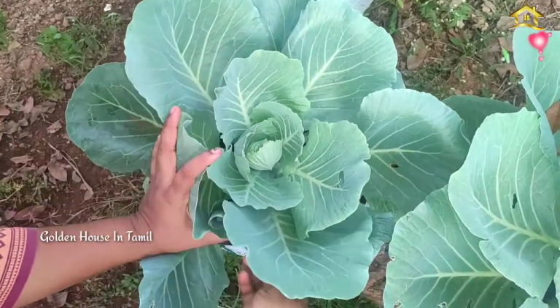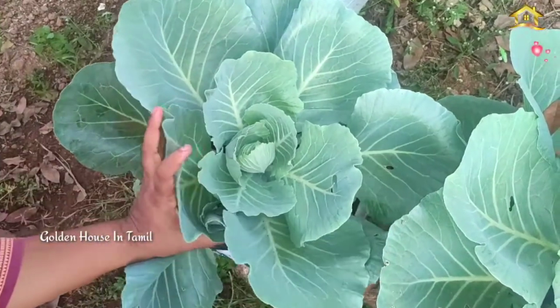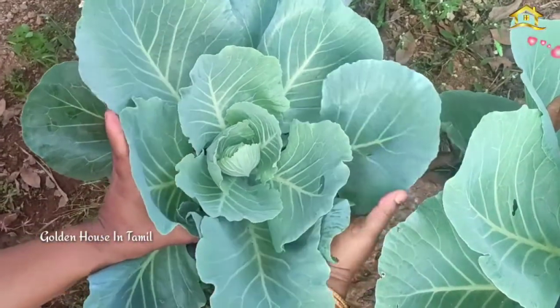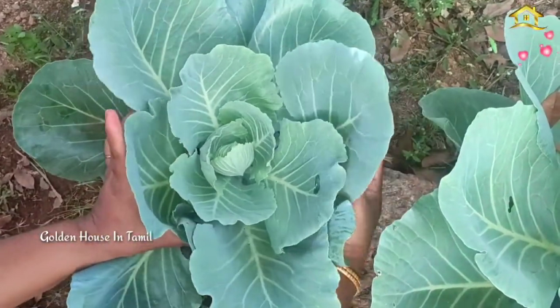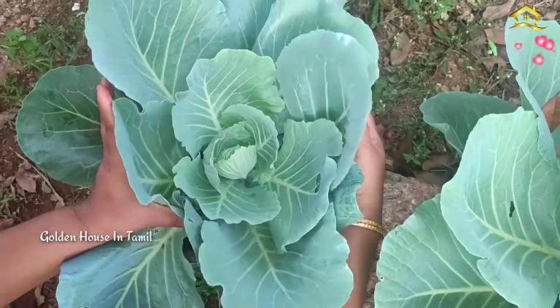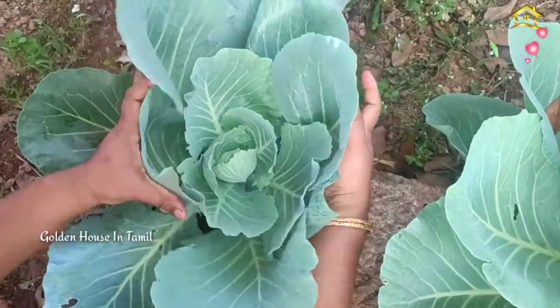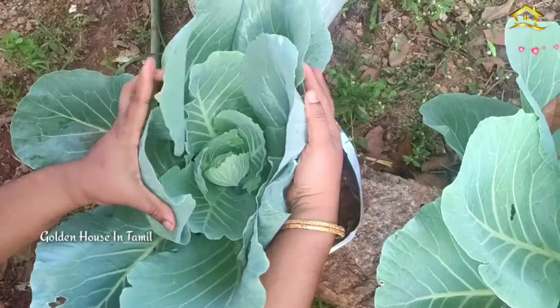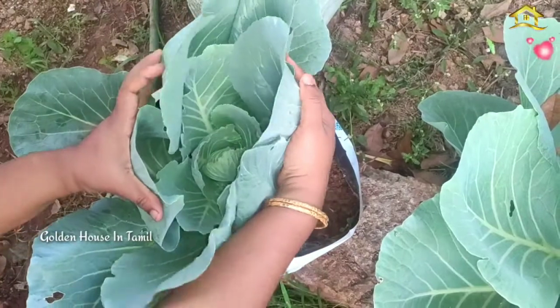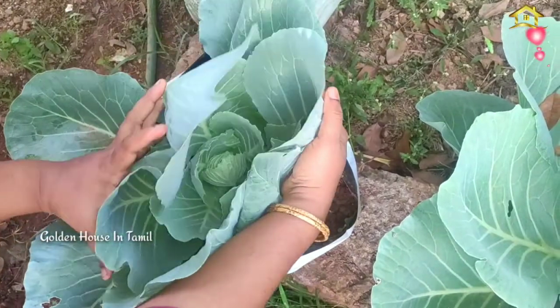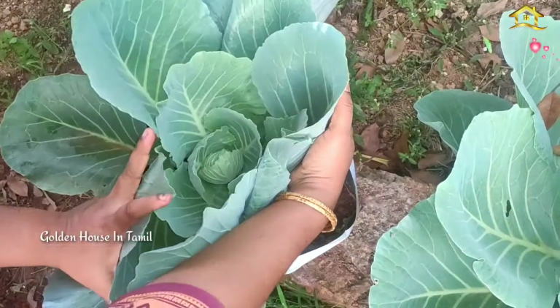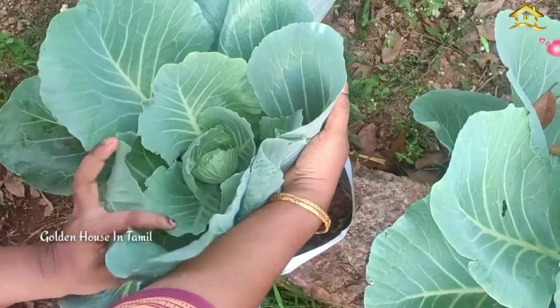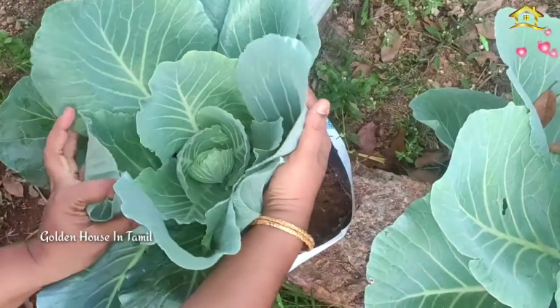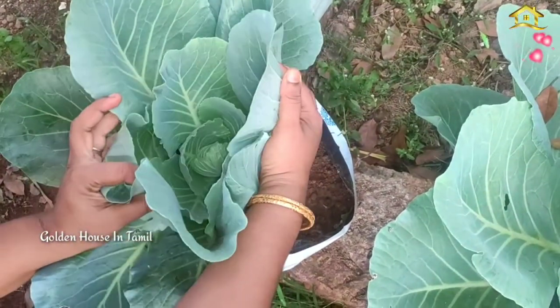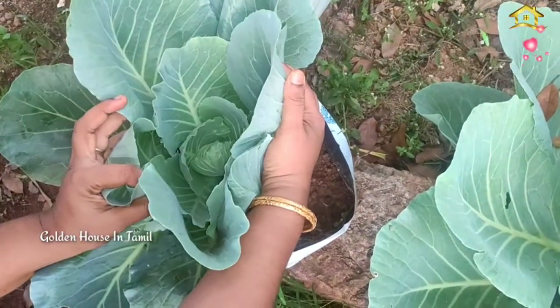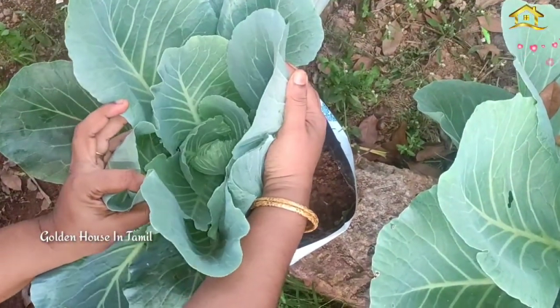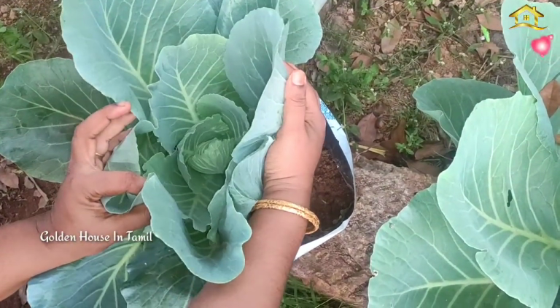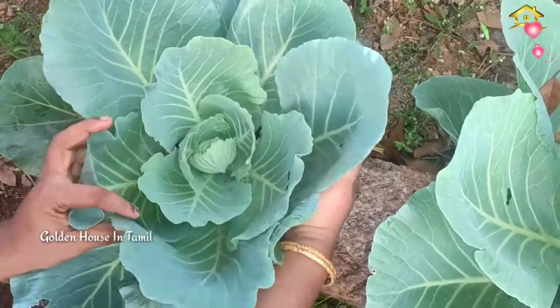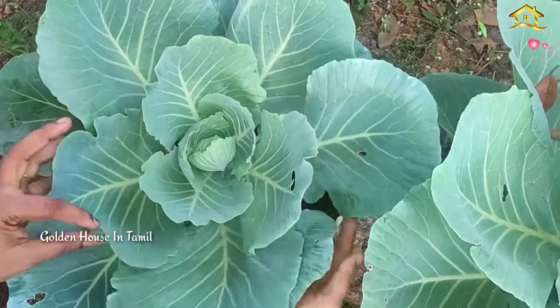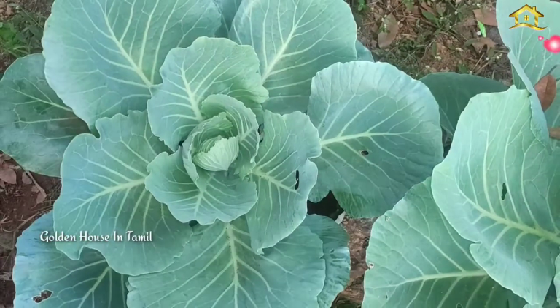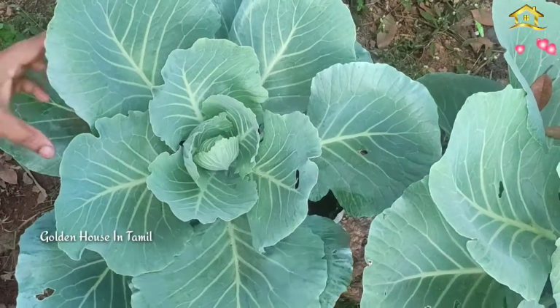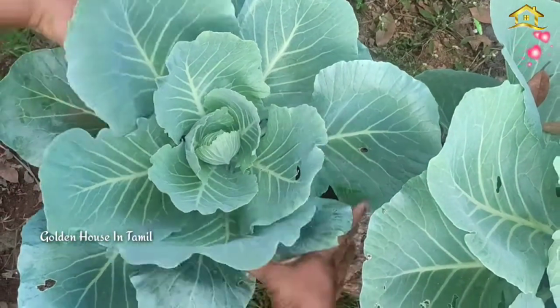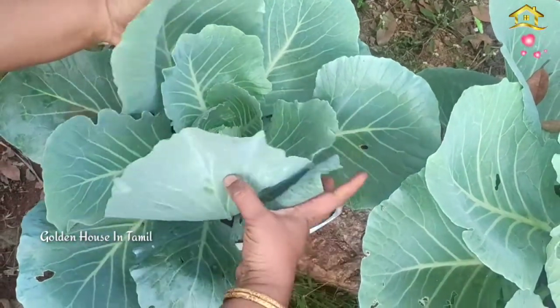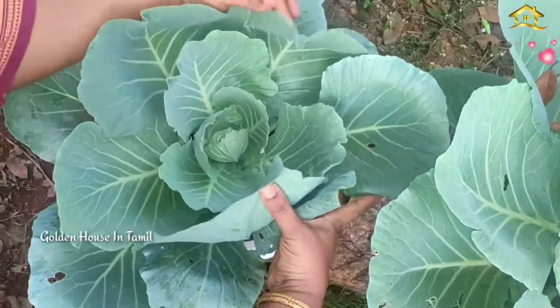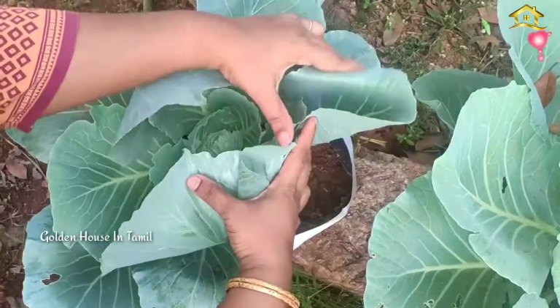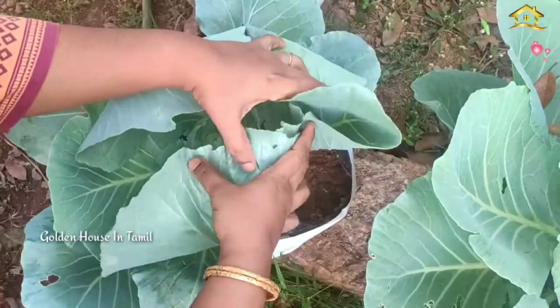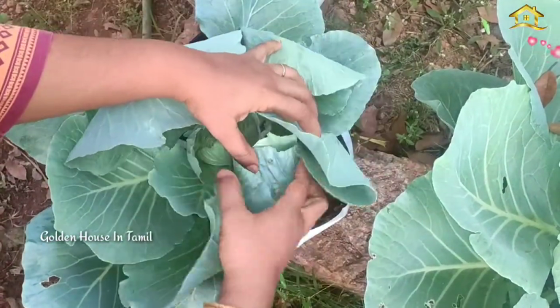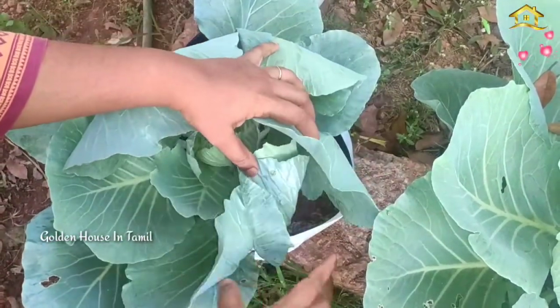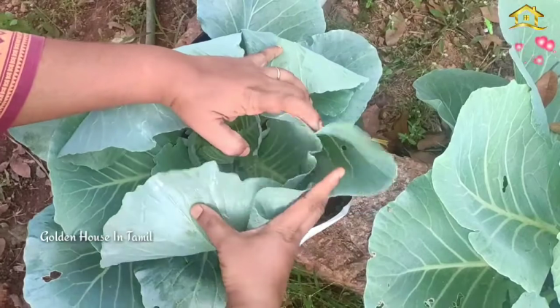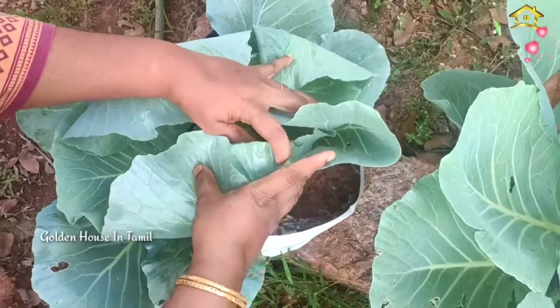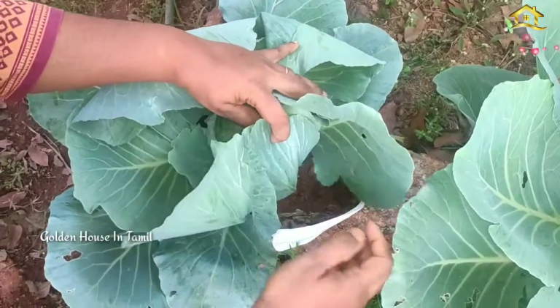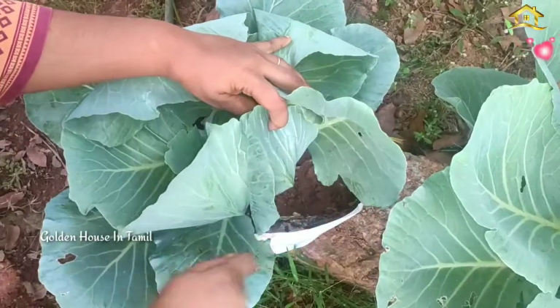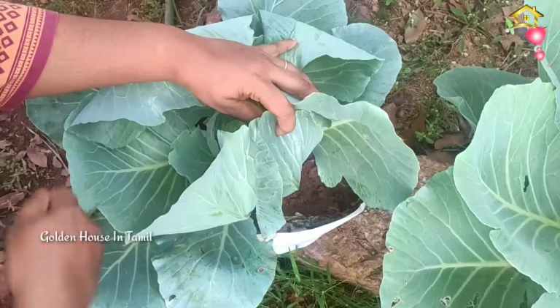Cut the cotton and put it at the top simultaneously and cut the bottom. This is why you can cut the cotton and make it tight. Cut the cotton and grind both sides for the bottom.